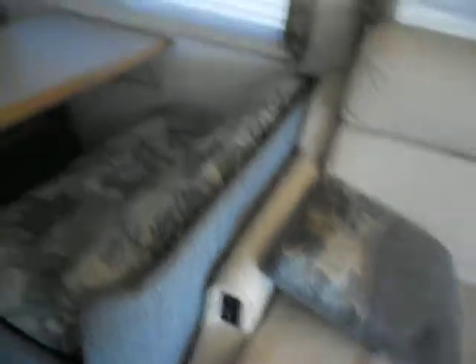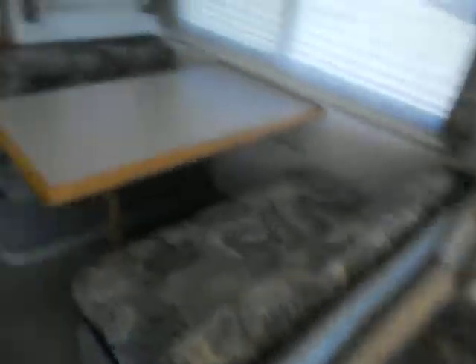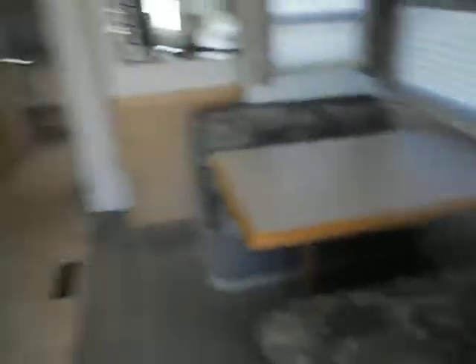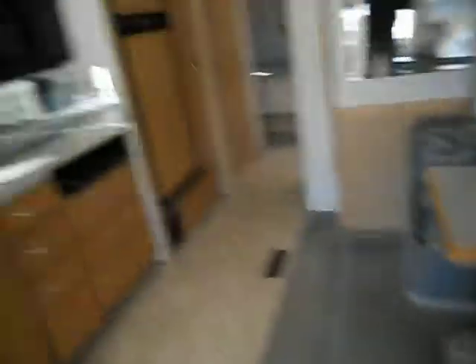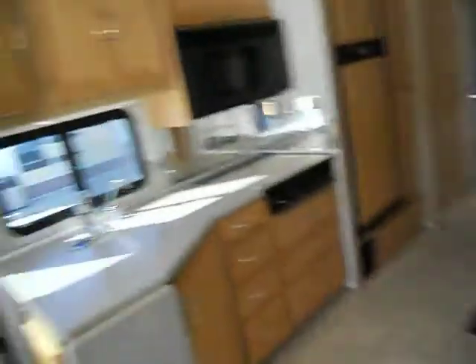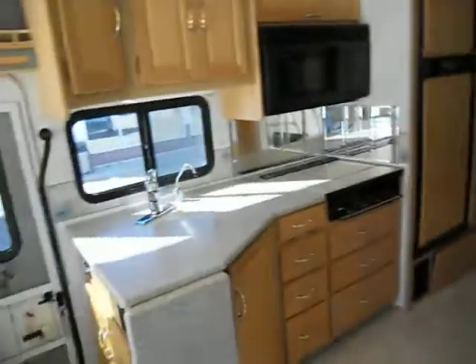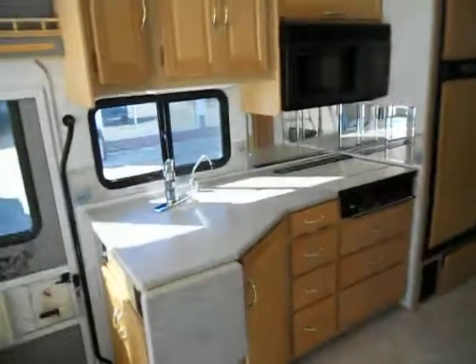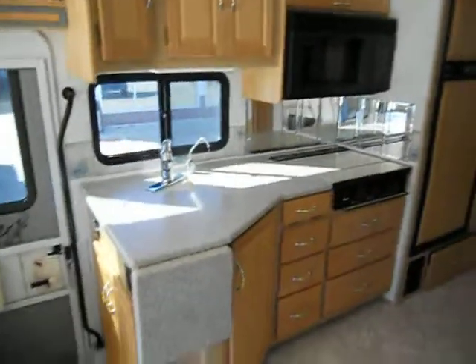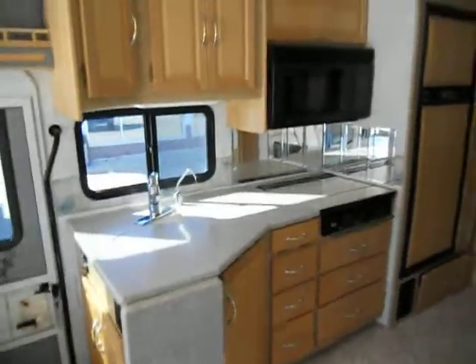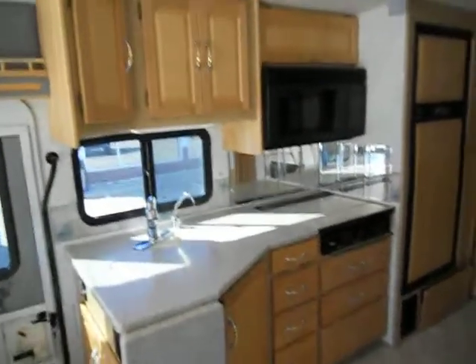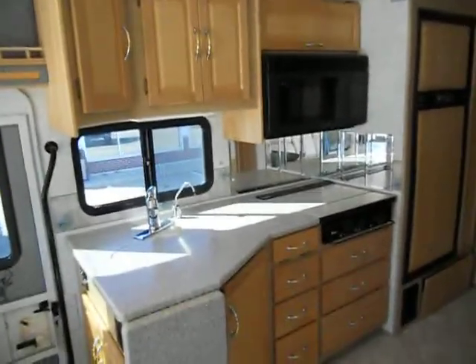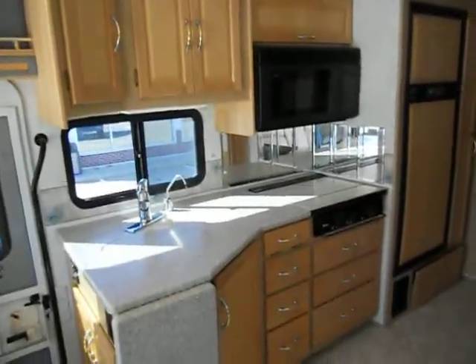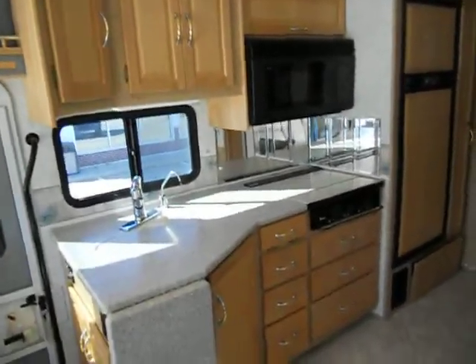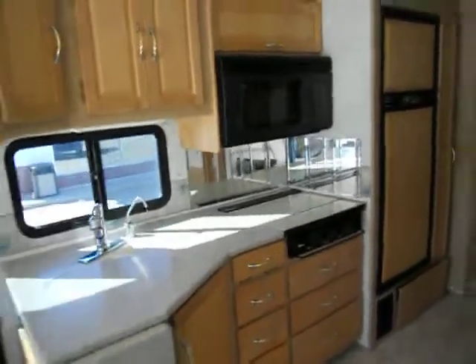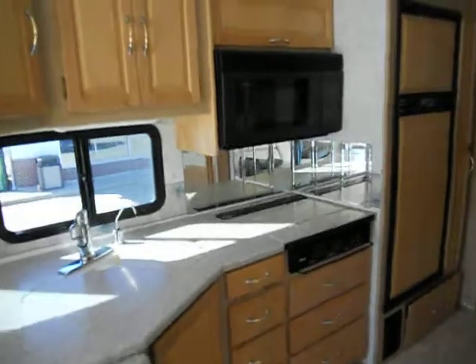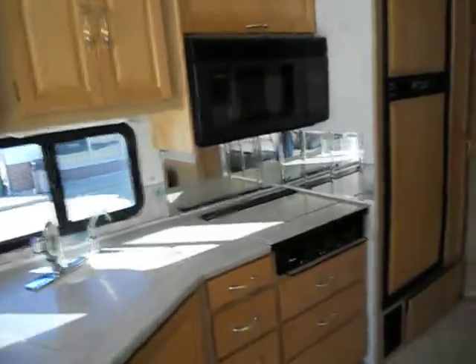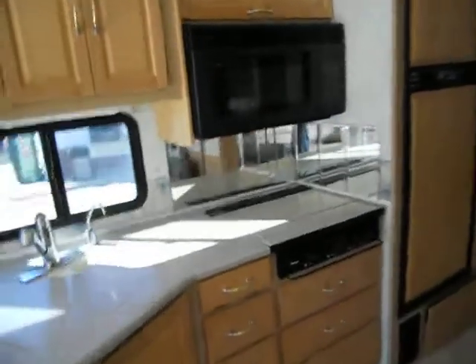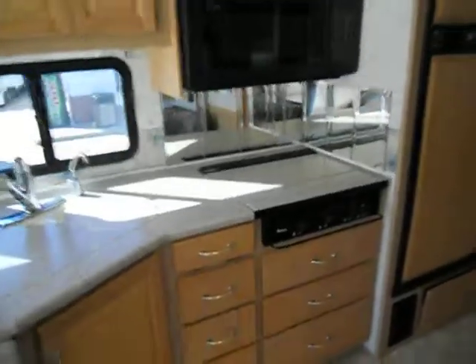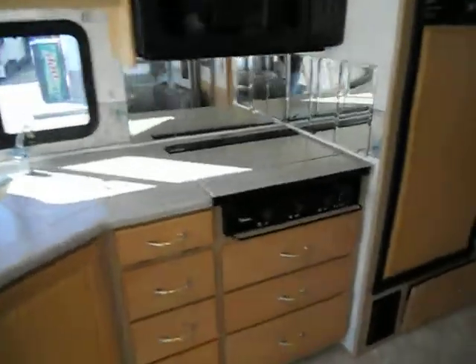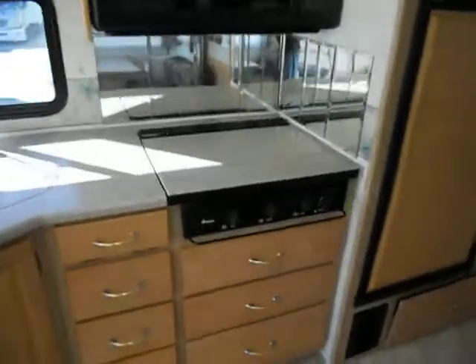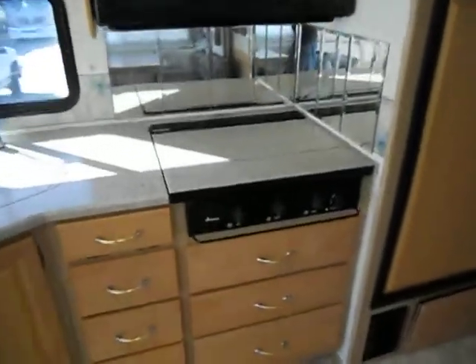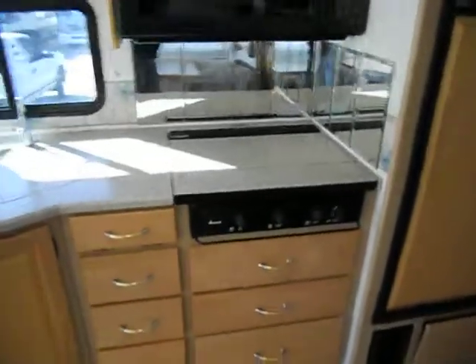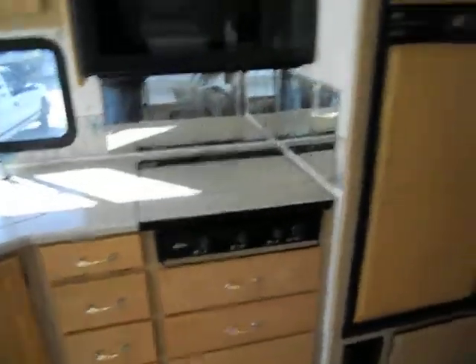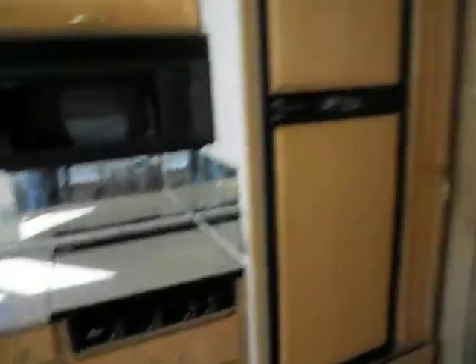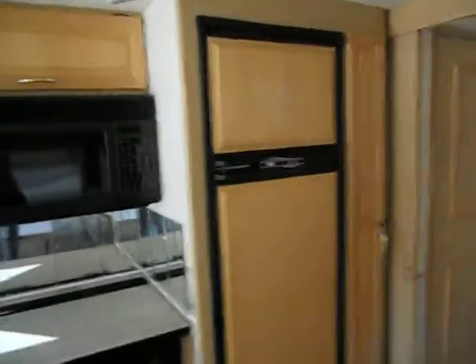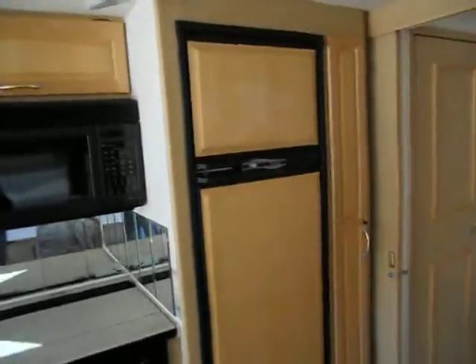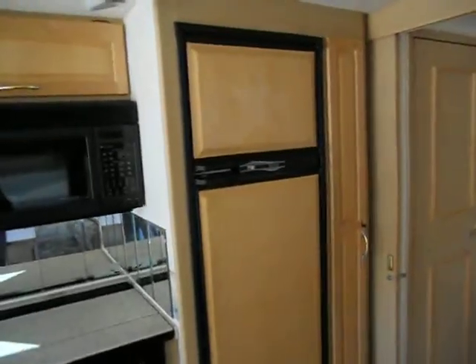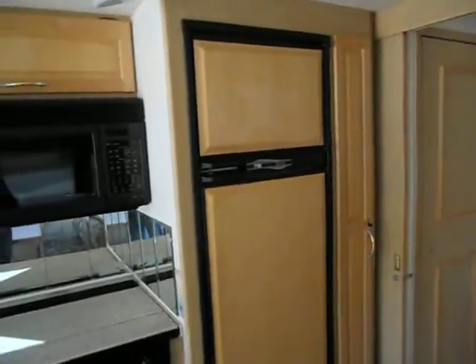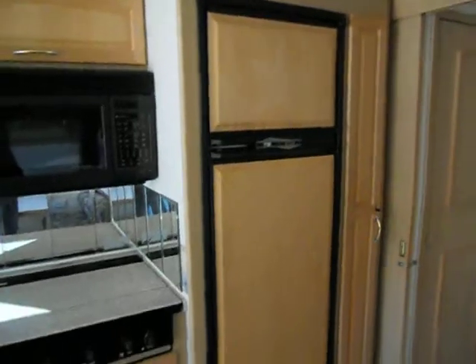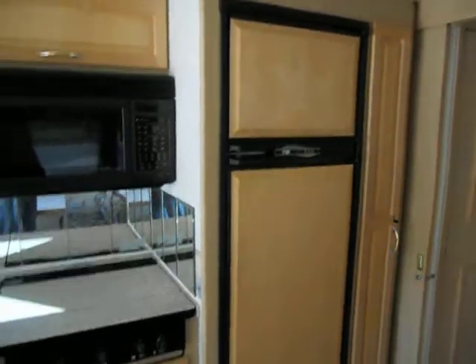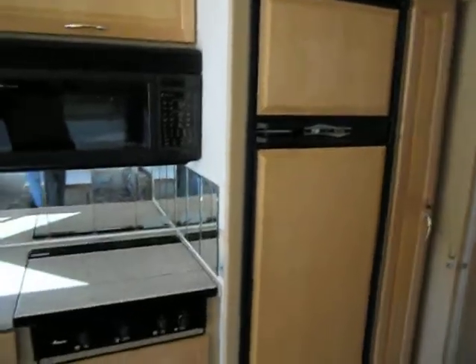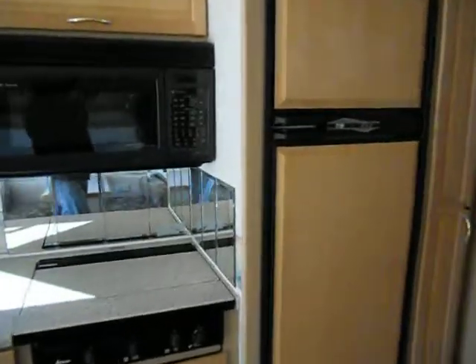Across from your slide is the kitchen. The kitchen has a very nice countertop, a double sink with covers, a Sharp convection microwave, a mono gas stove, a Norcold refrigerator and freezer, and a tile floor.